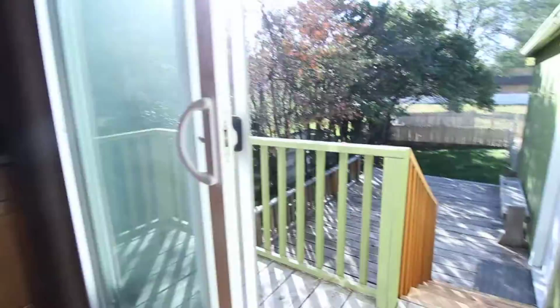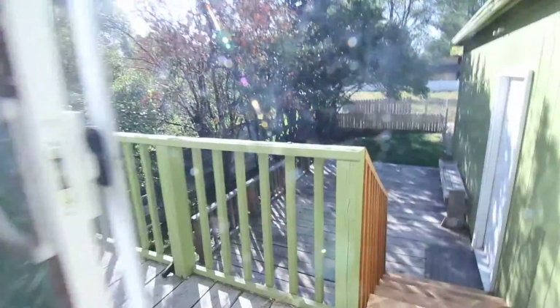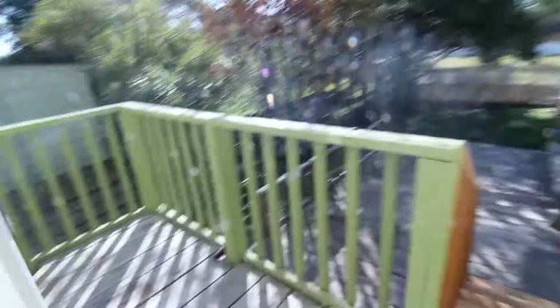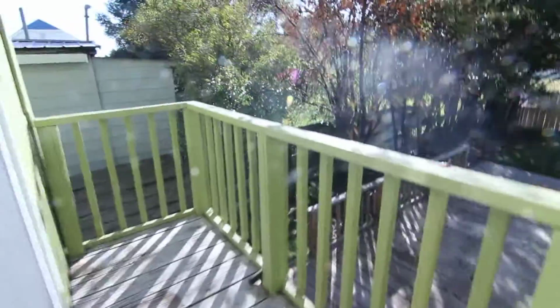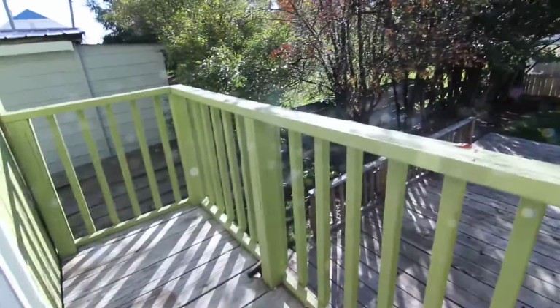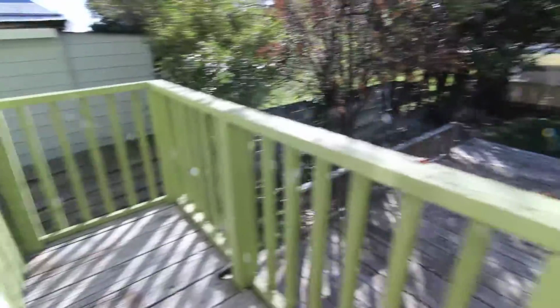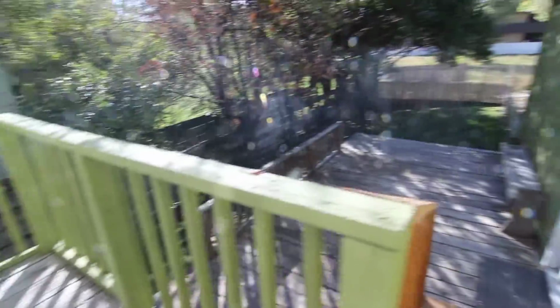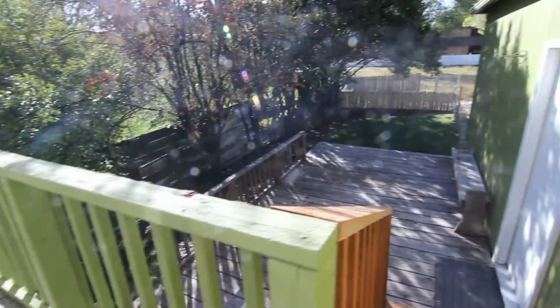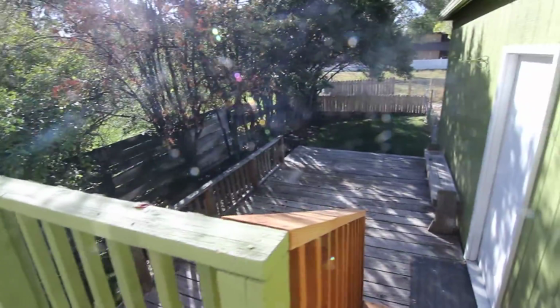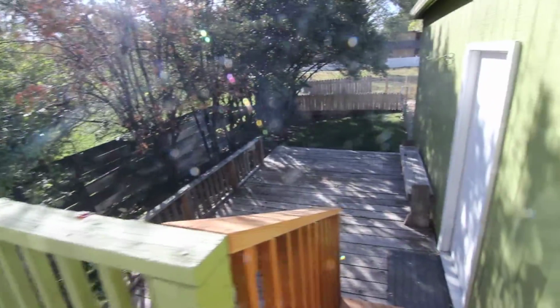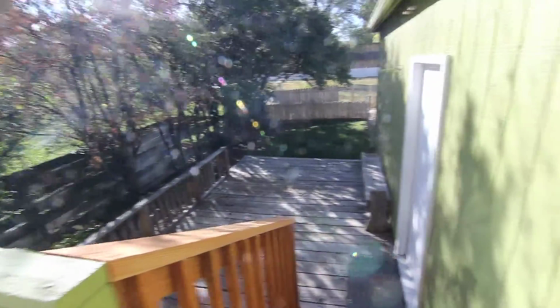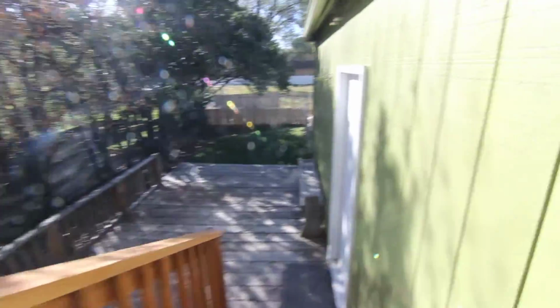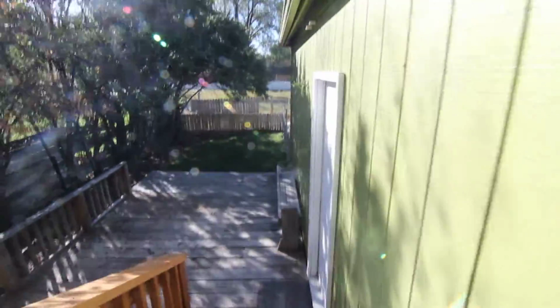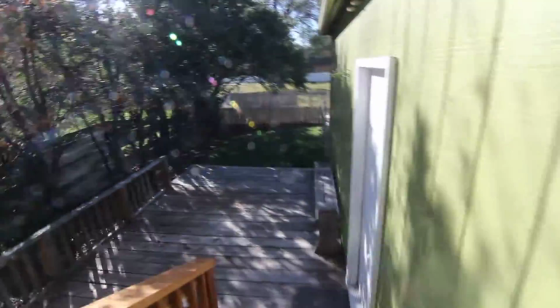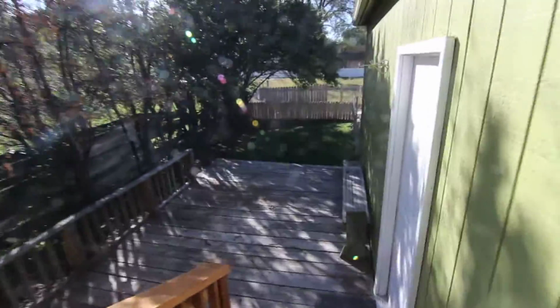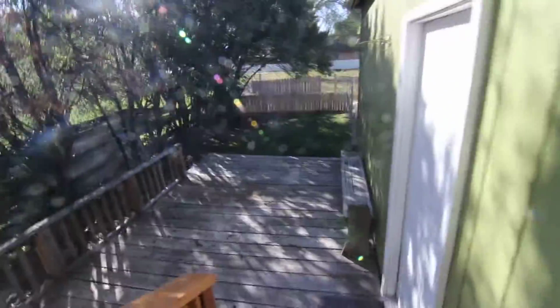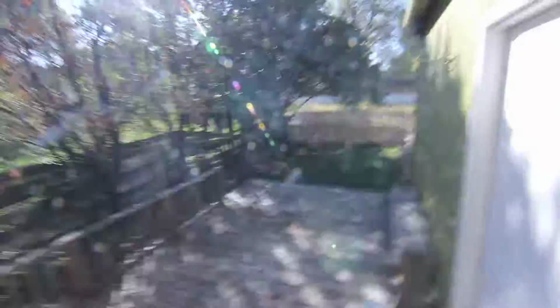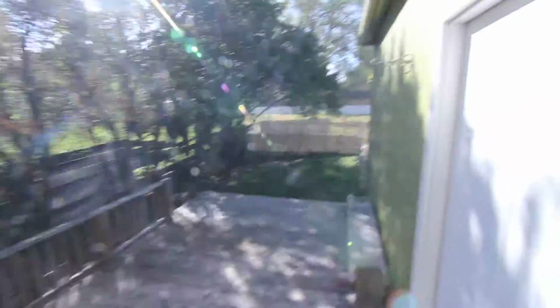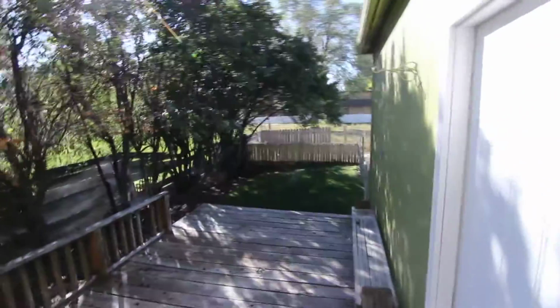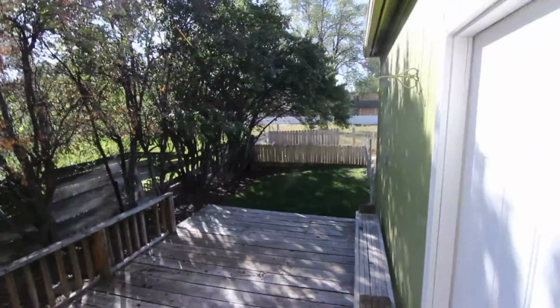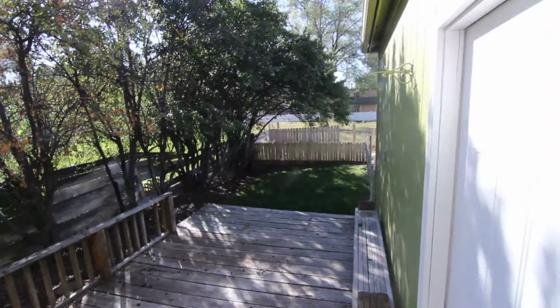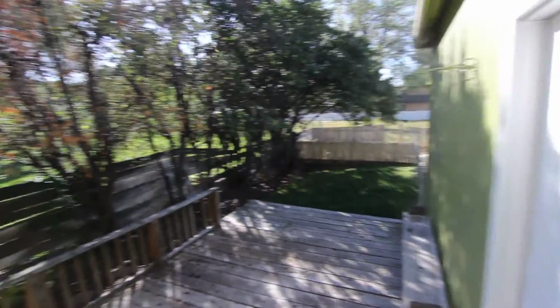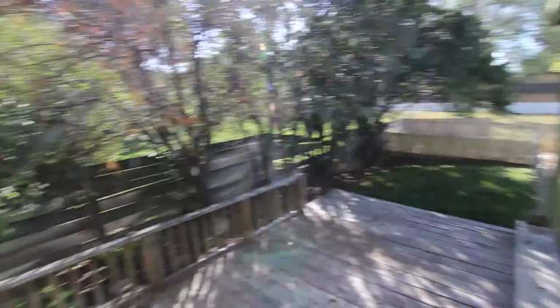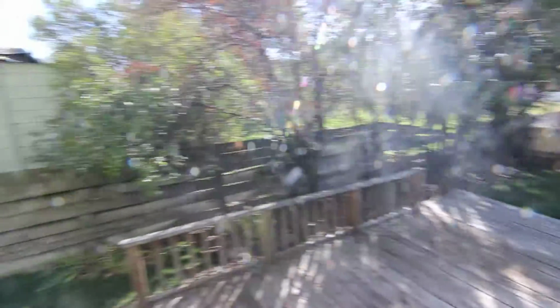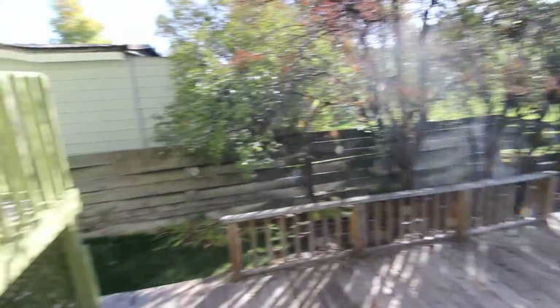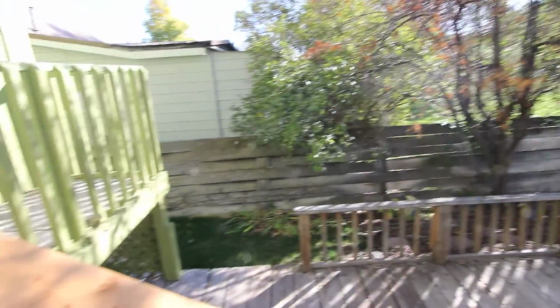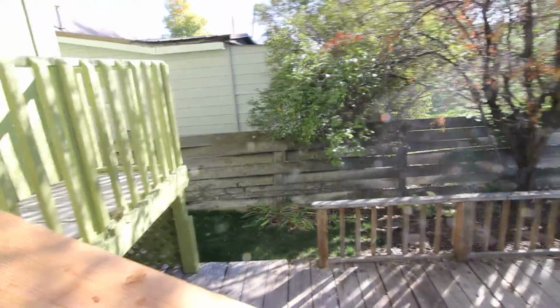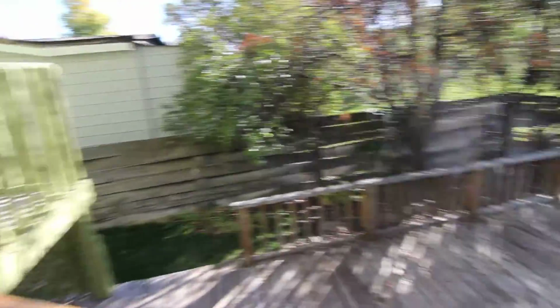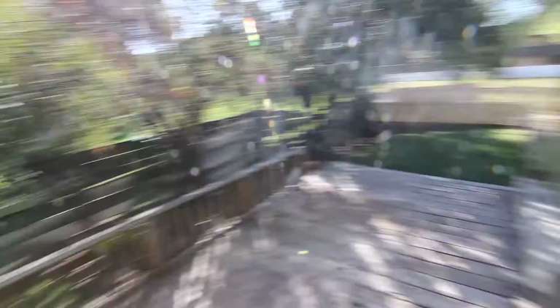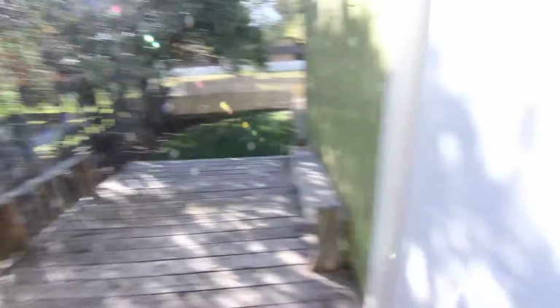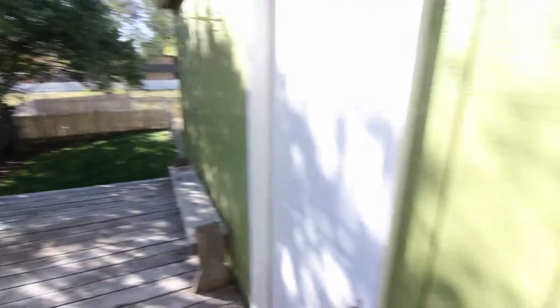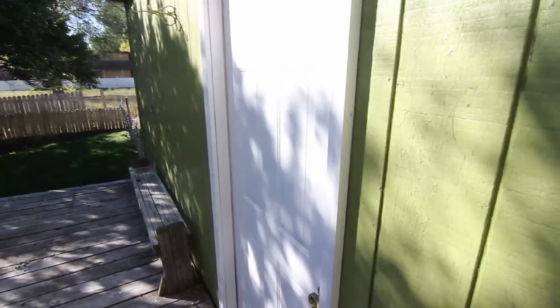Off of the dining room area, we've got a good-looking deck. And some extra grass space over there. This door leads to the garage.